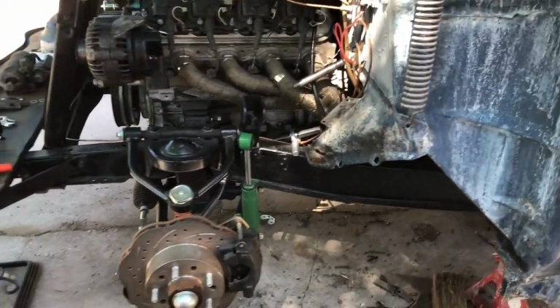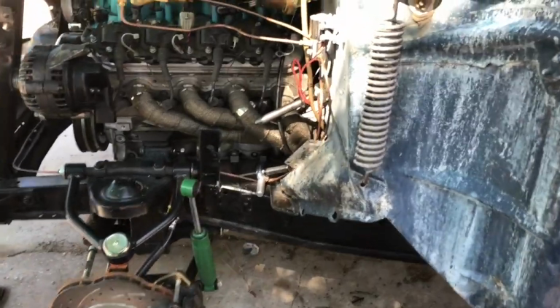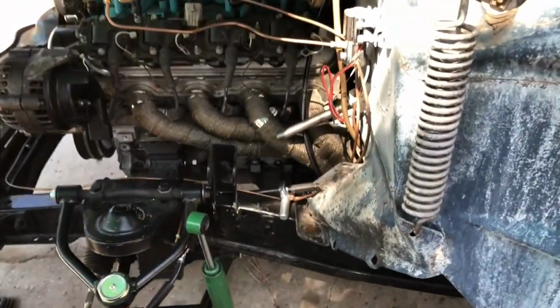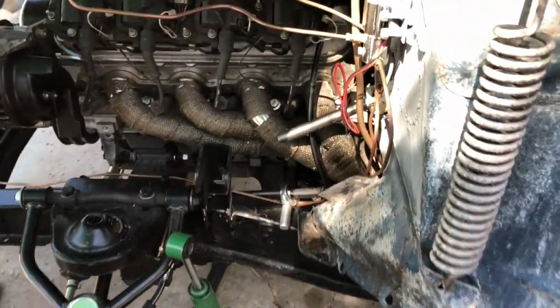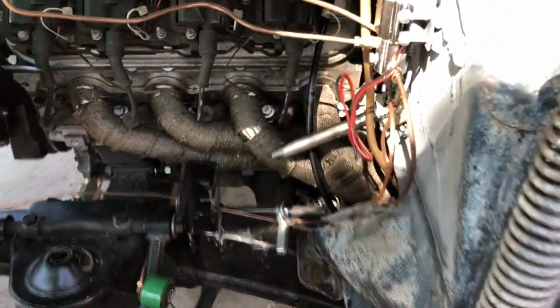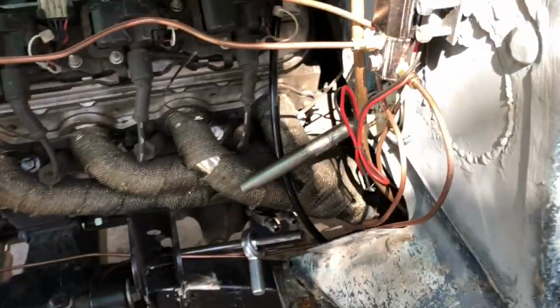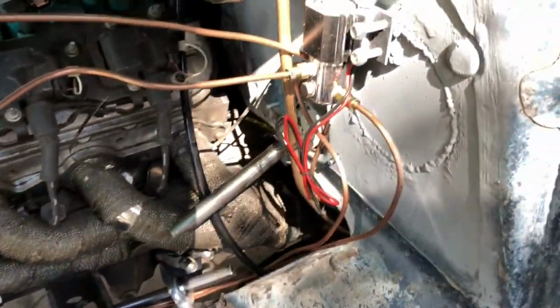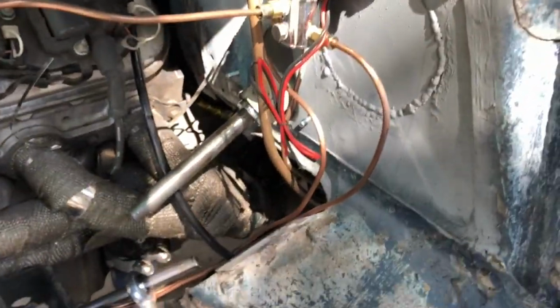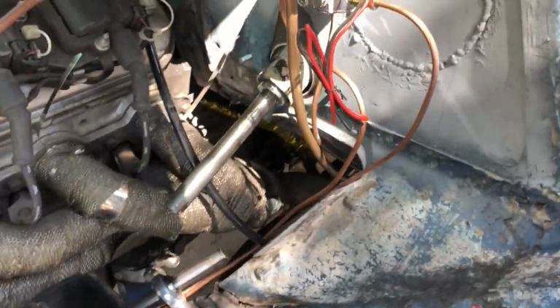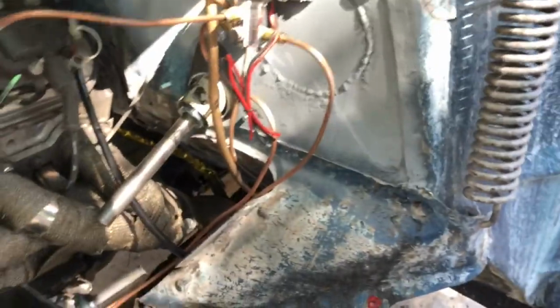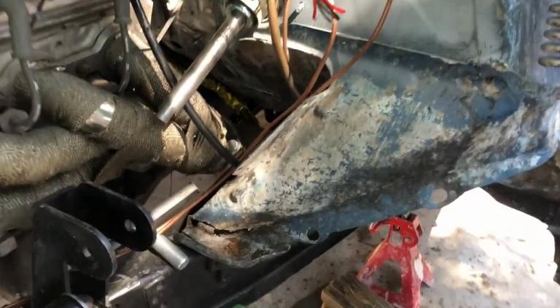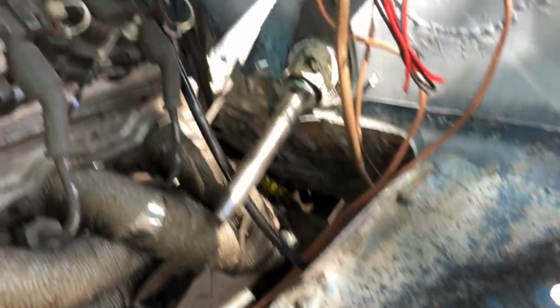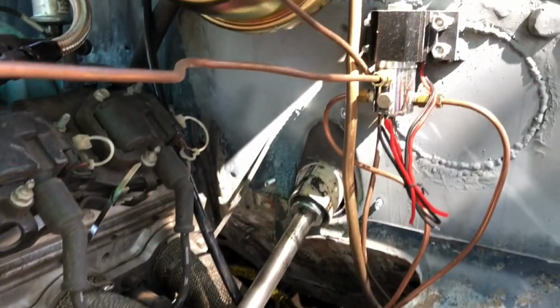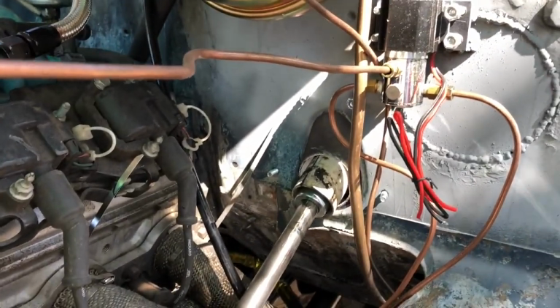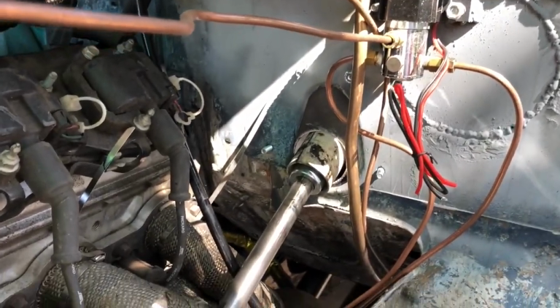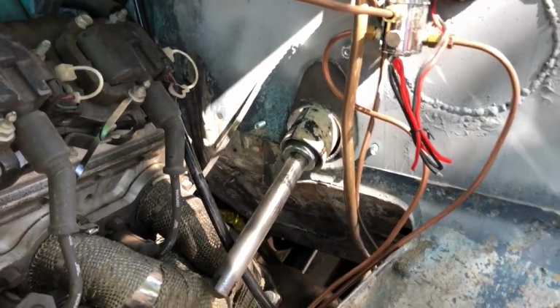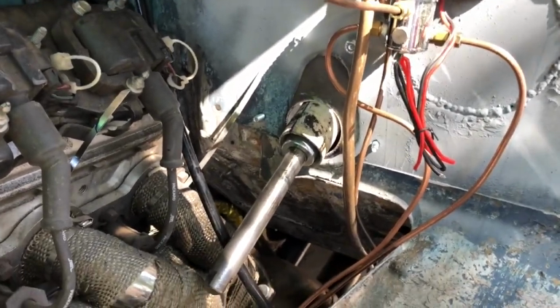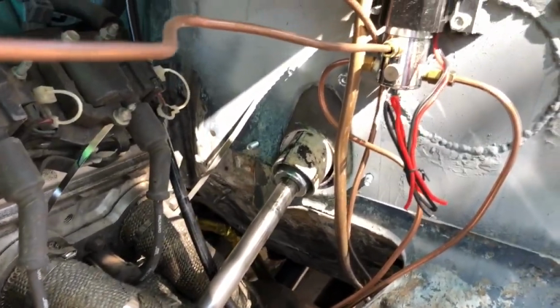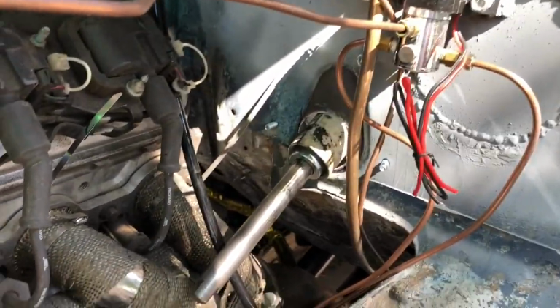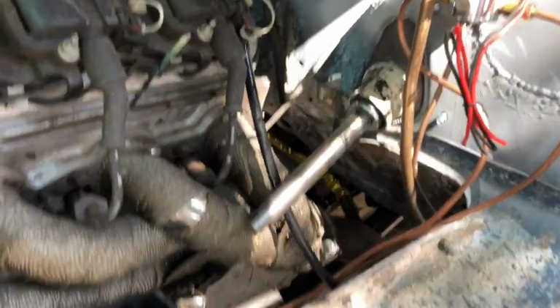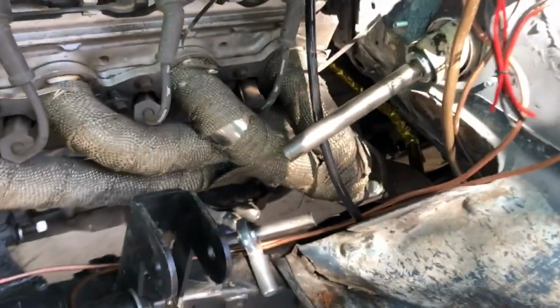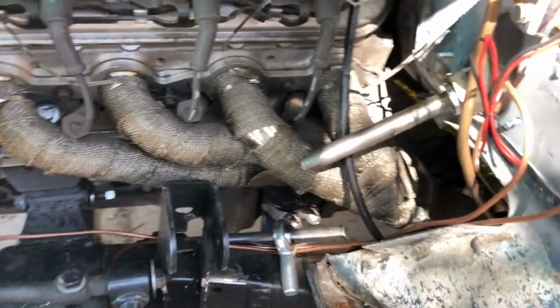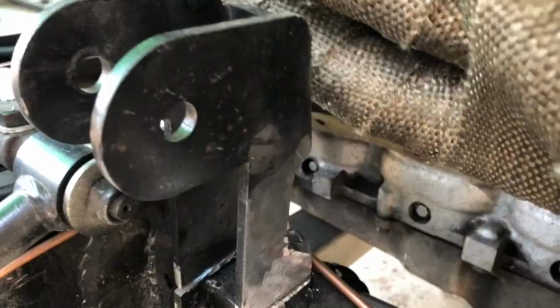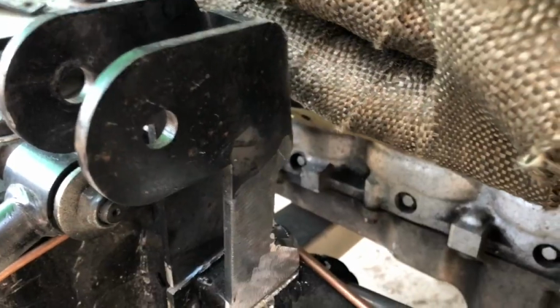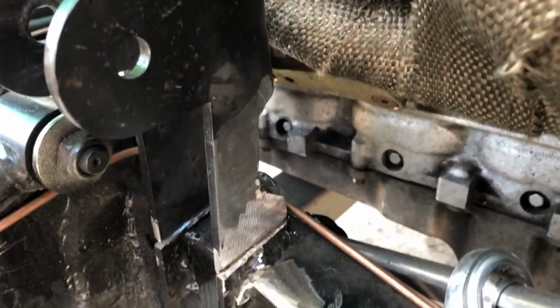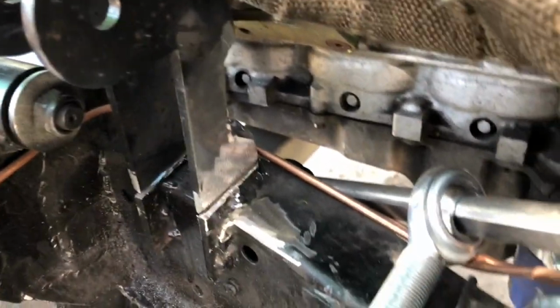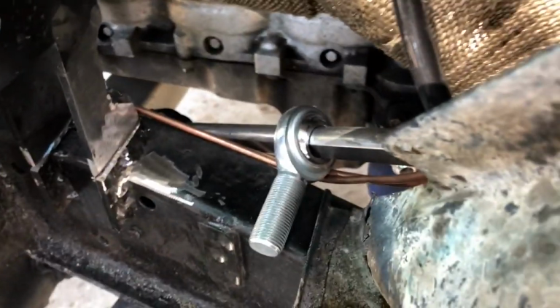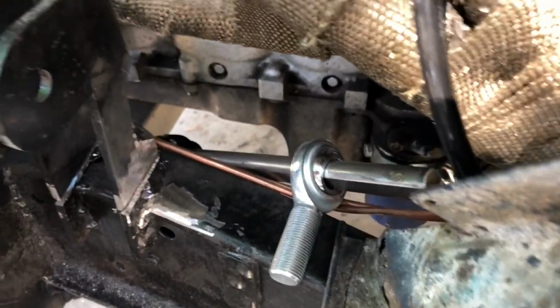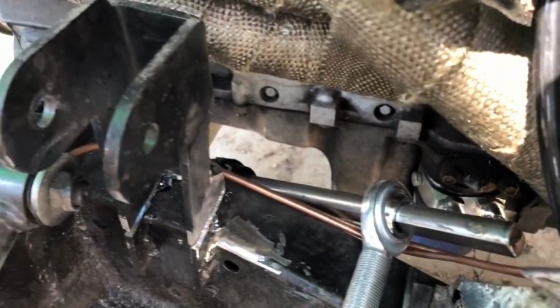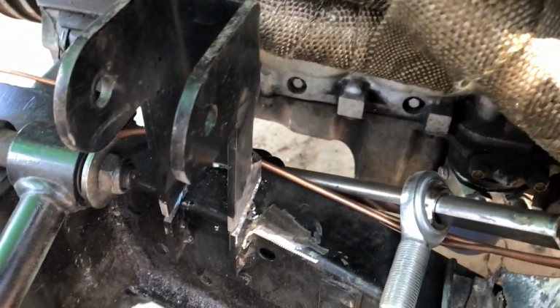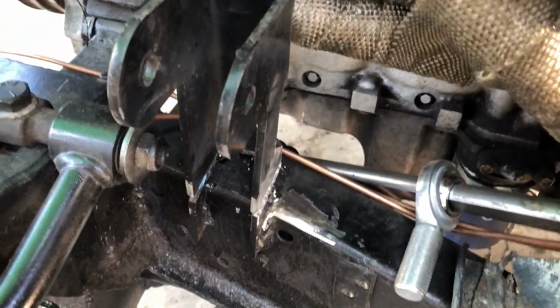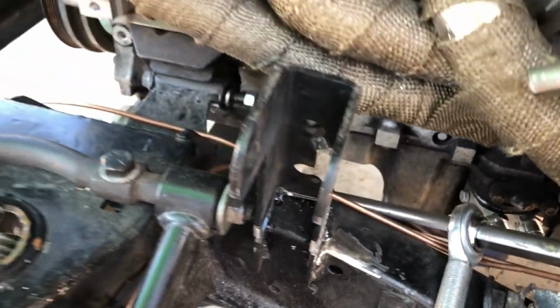Getting the steering done. I made a plate to go in there so I can bolt it to the firewall and weld it up. I notched out this guy, and I'm ready to make a bracket for that.